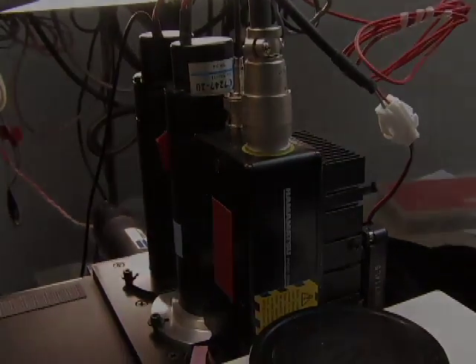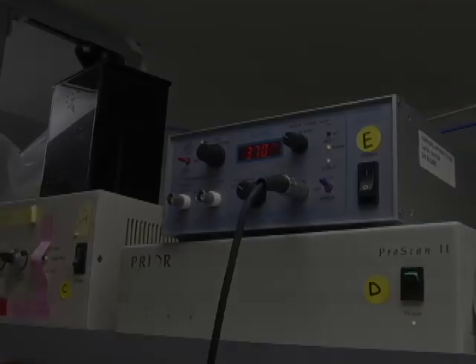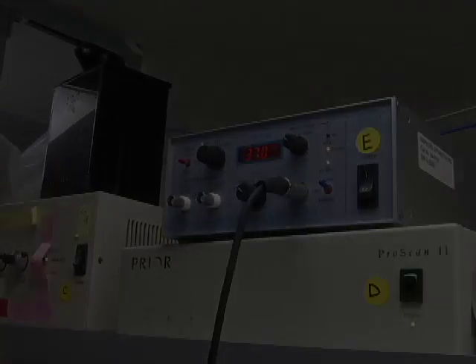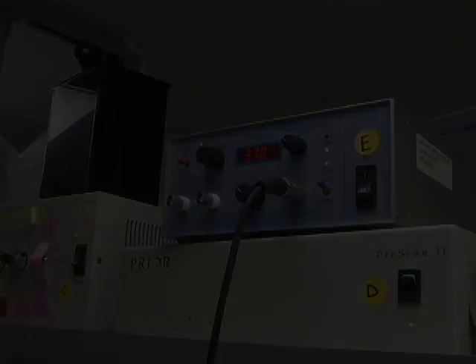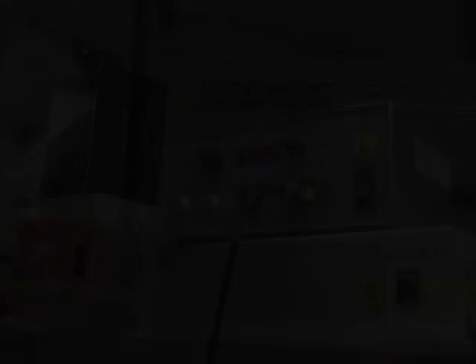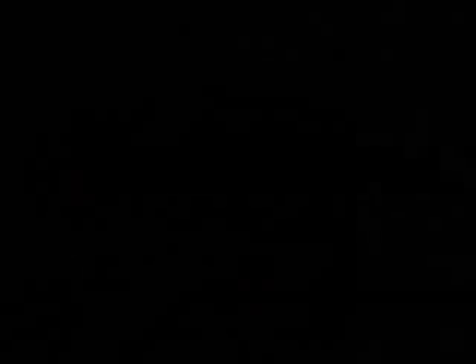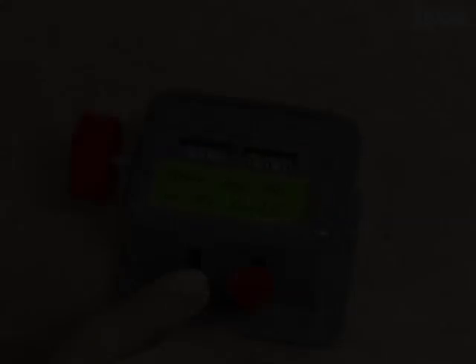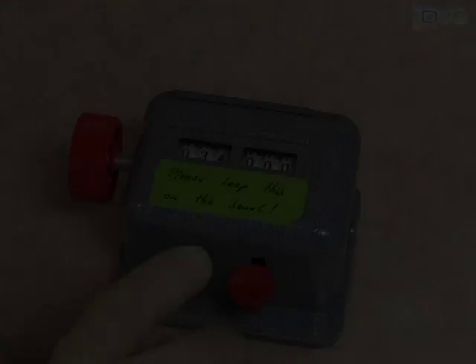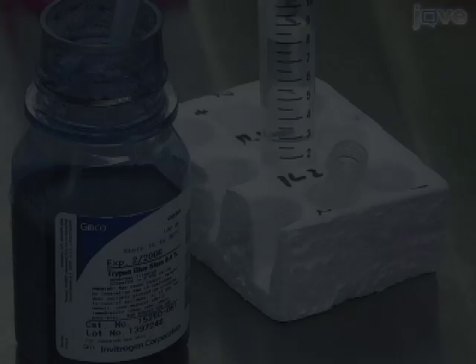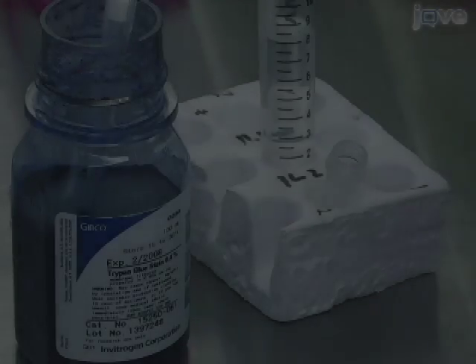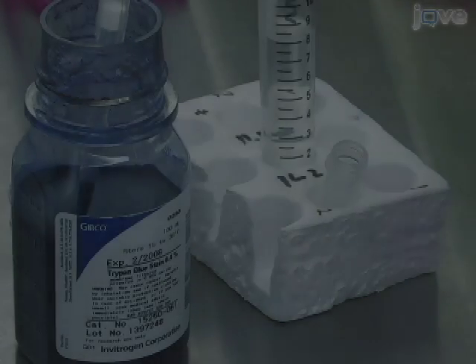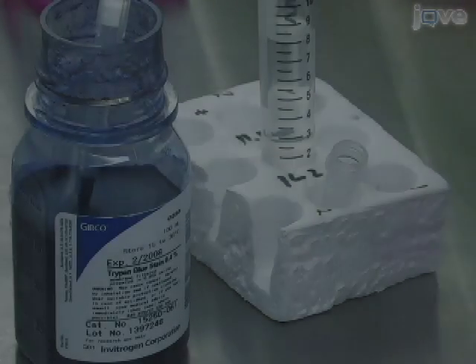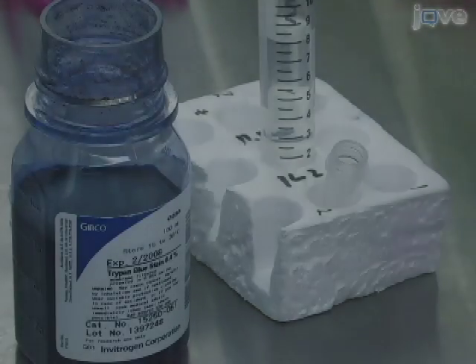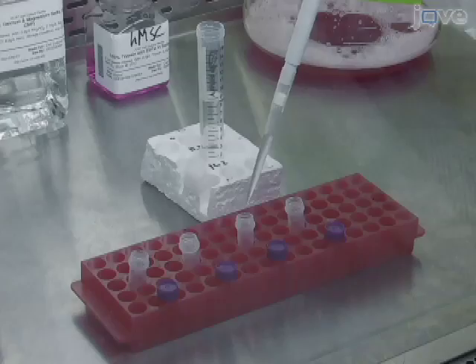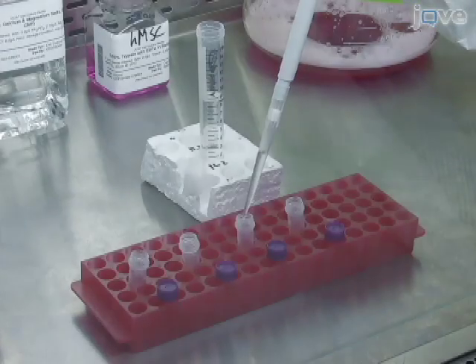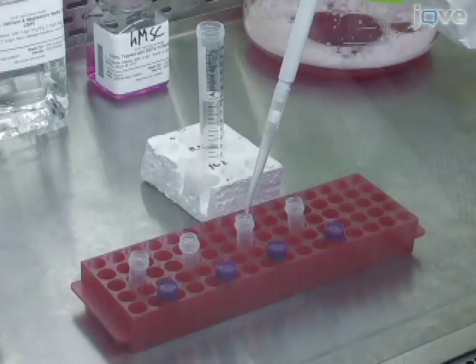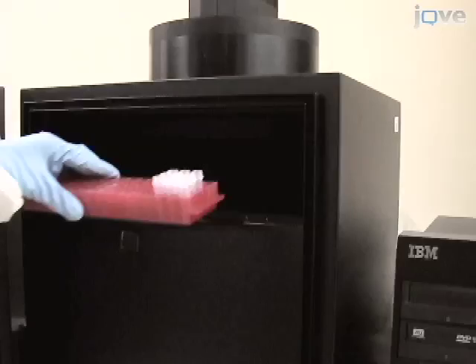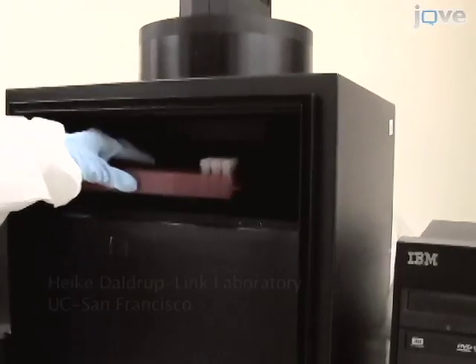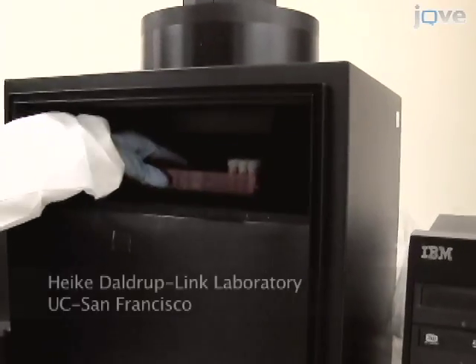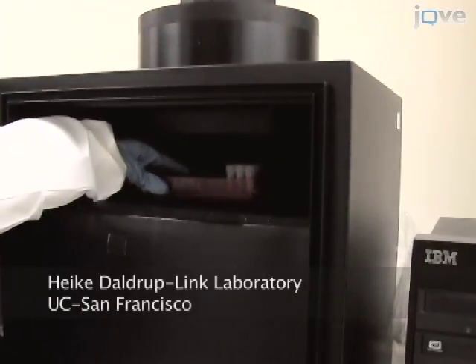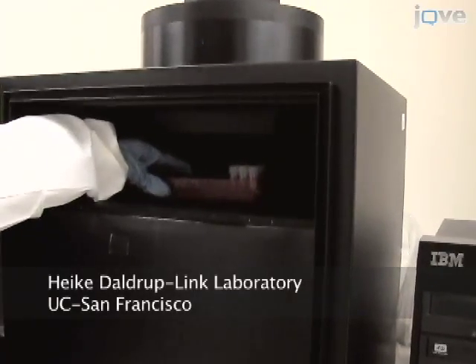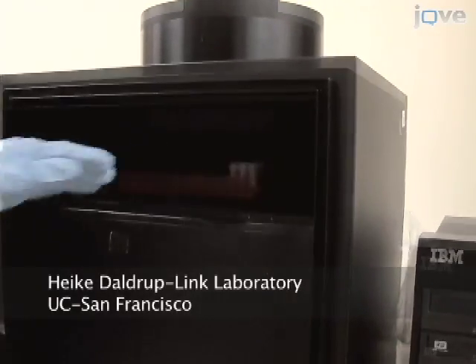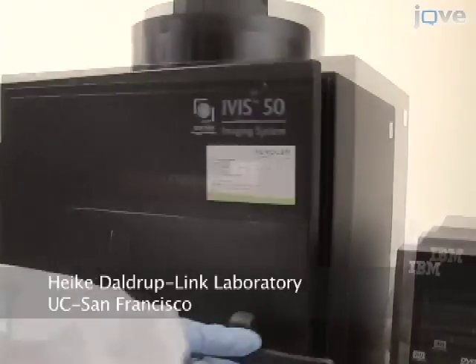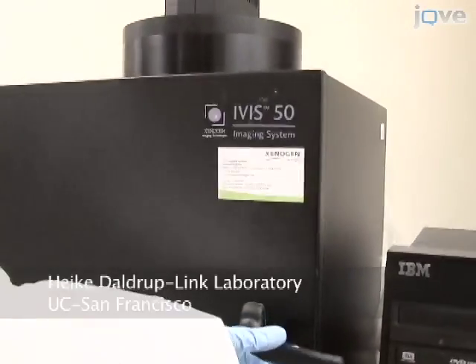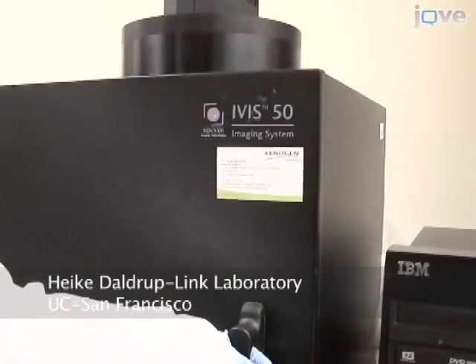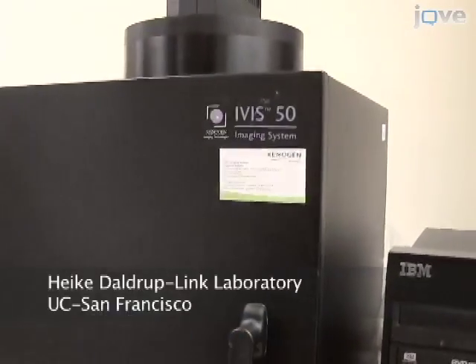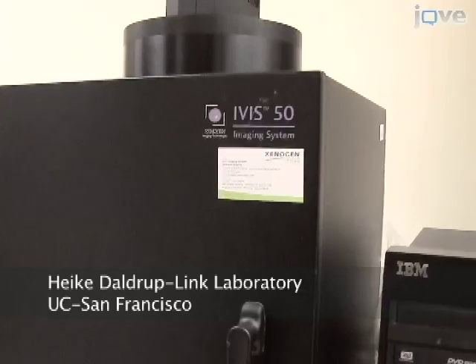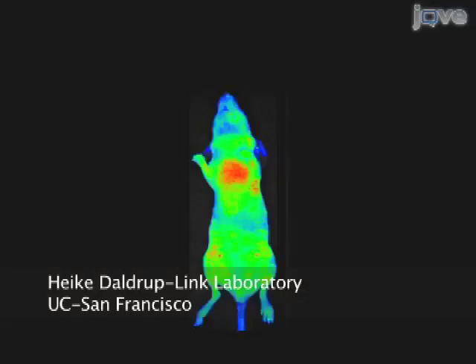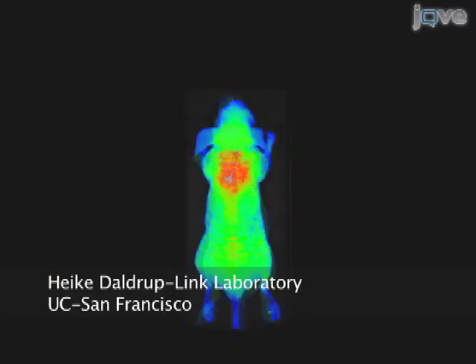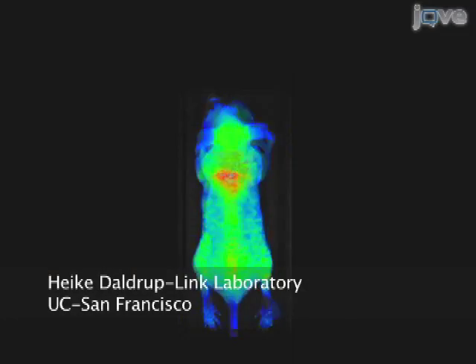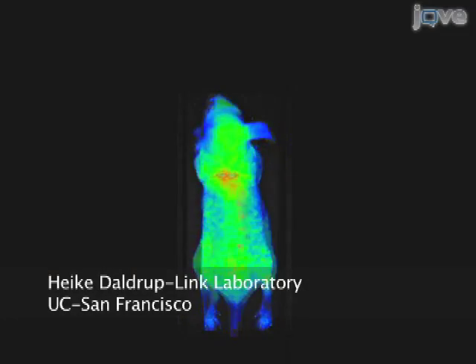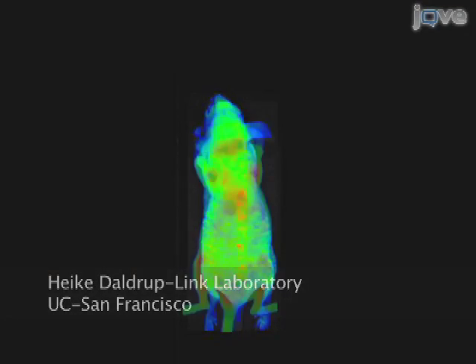This is our two-photon microscope setup. Two-photon microscopy is very good. When performing cell labeling, it's important to remember to standardize every step. We do this to ensure a consistent labeling efficiency and cell viability so that results from different experiments can be compared.